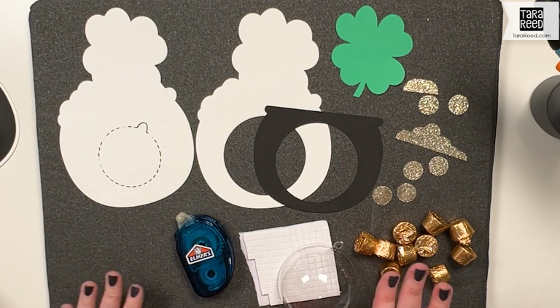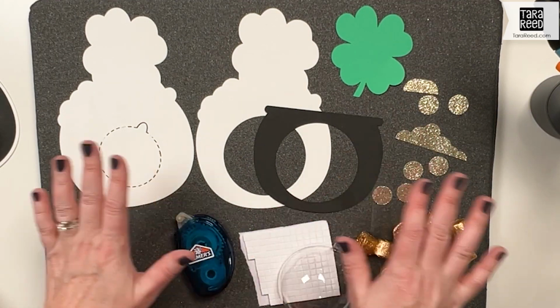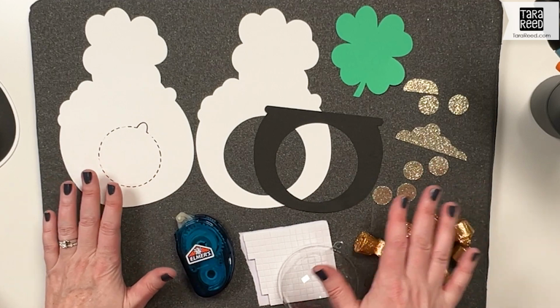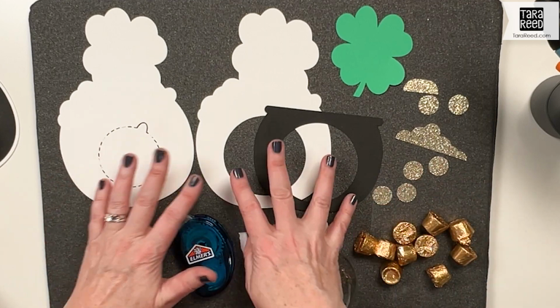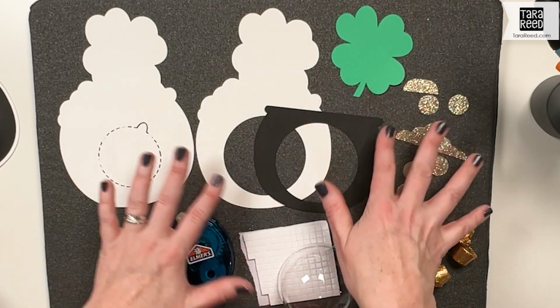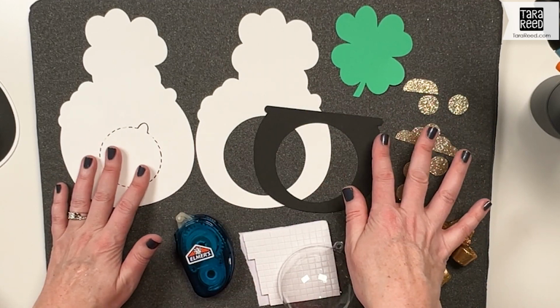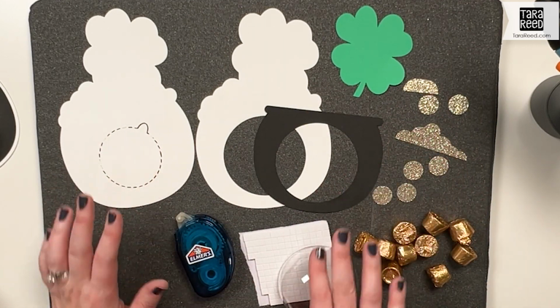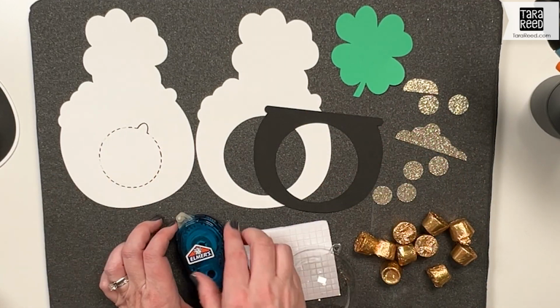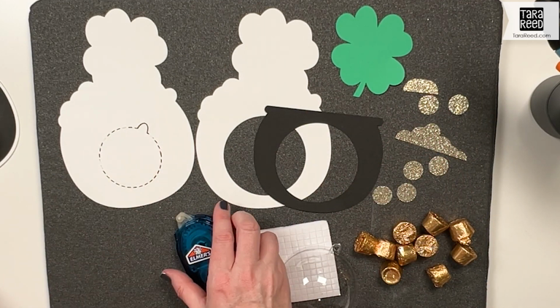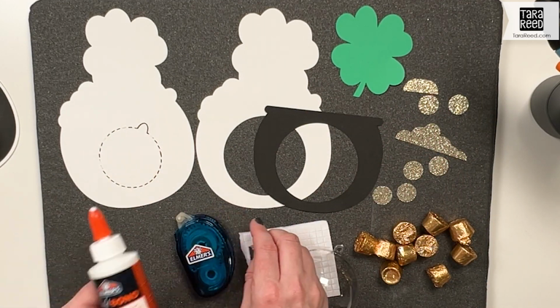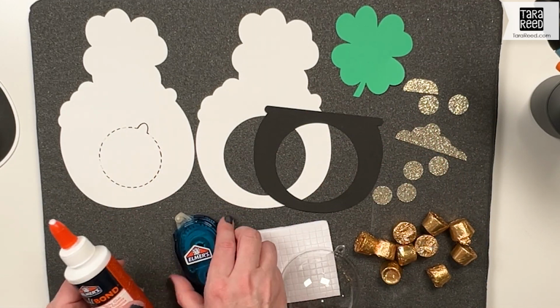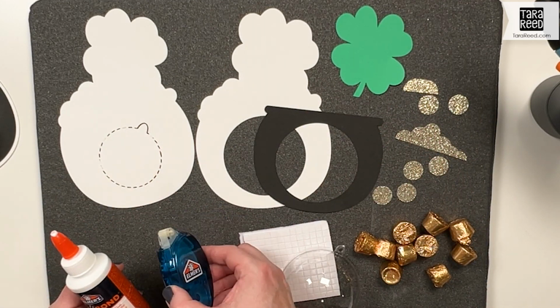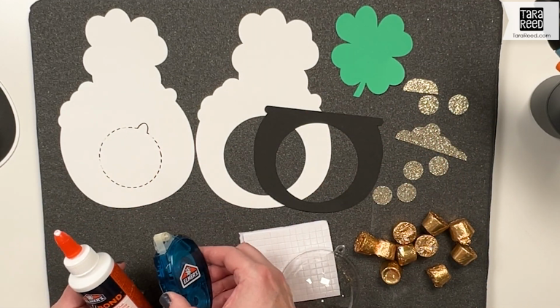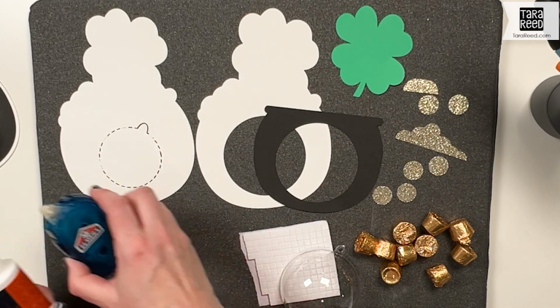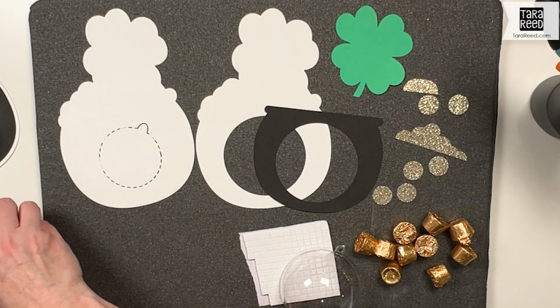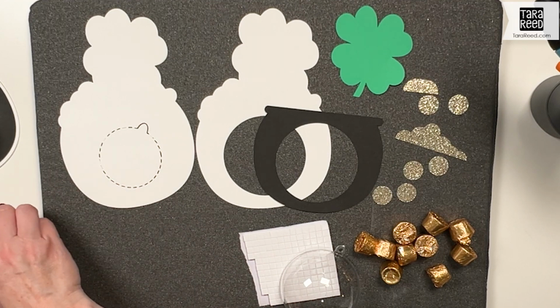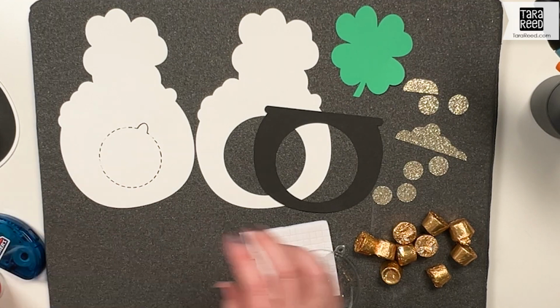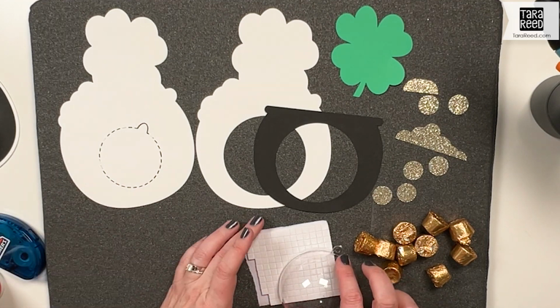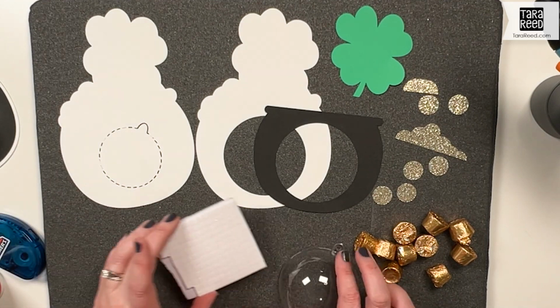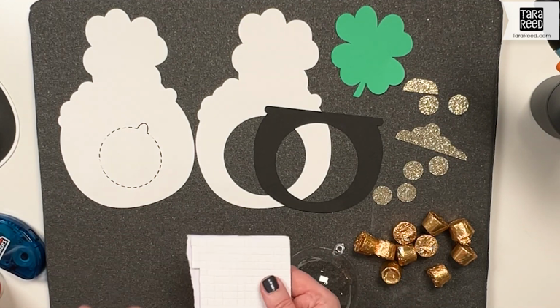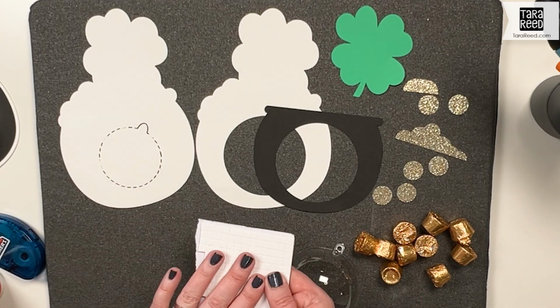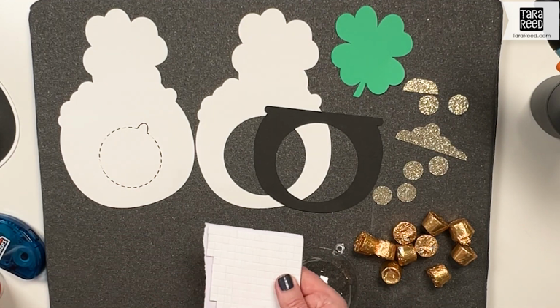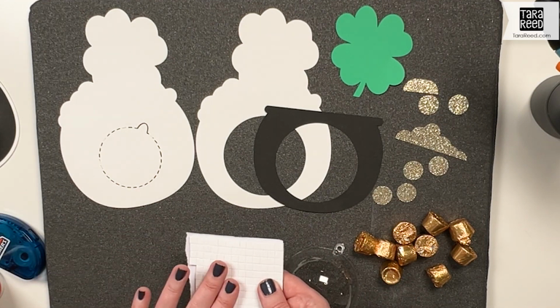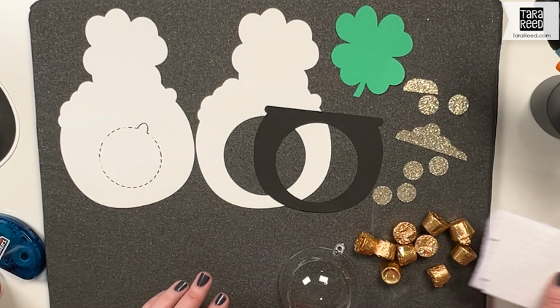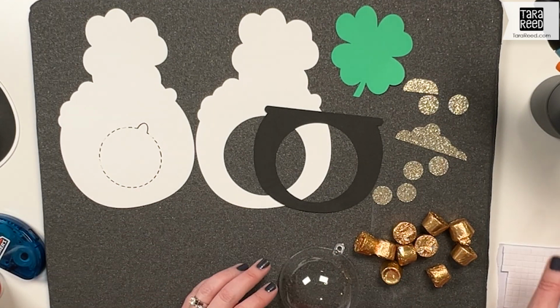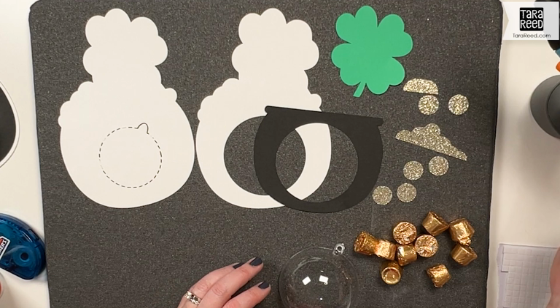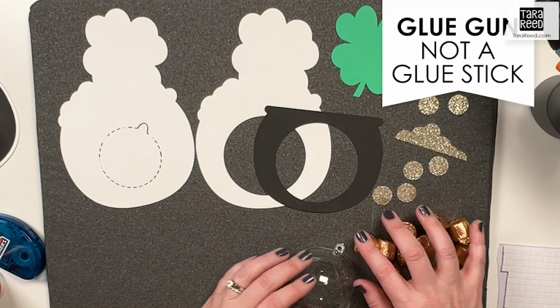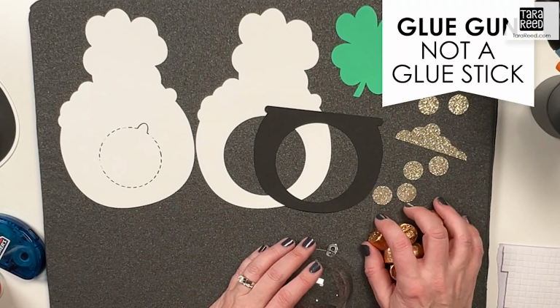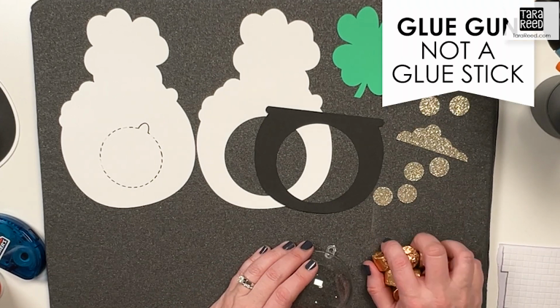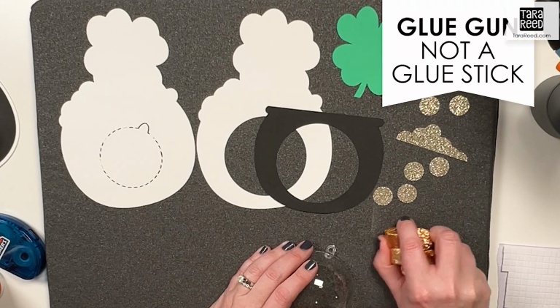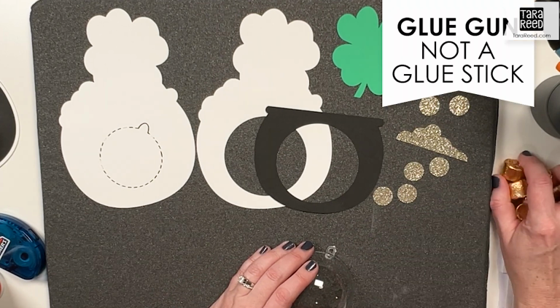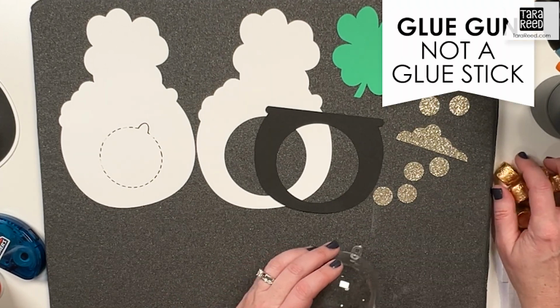Here's all our supplies, the papers that we cut out. You can use glue, you can use tape runner, any kind of adhesive that you want. I'm going to use some foam dots to add a little bit of dimension and a glue stick. So let's get started.